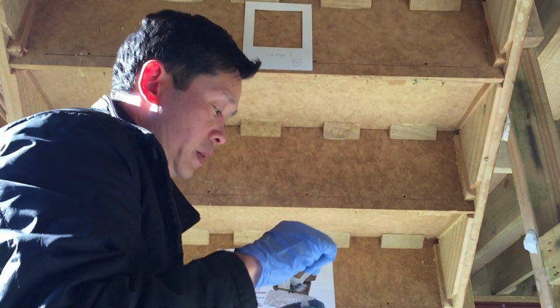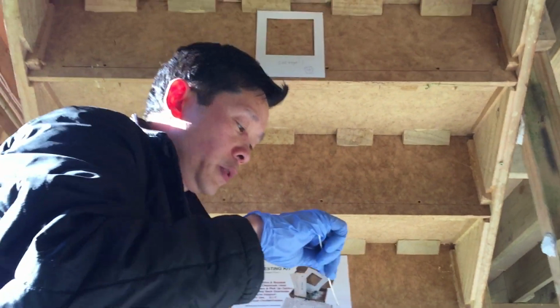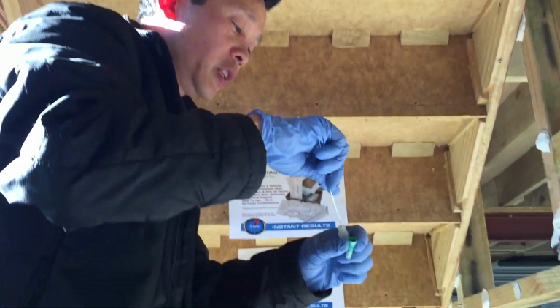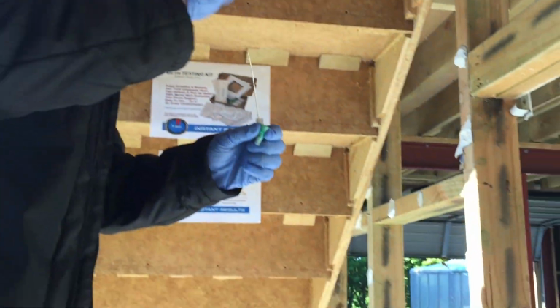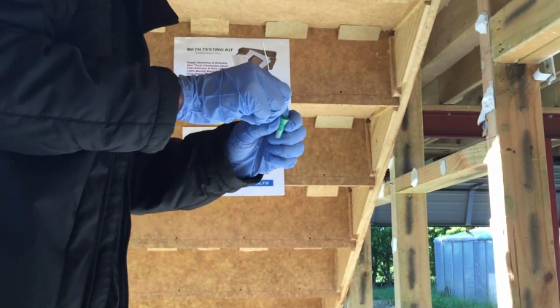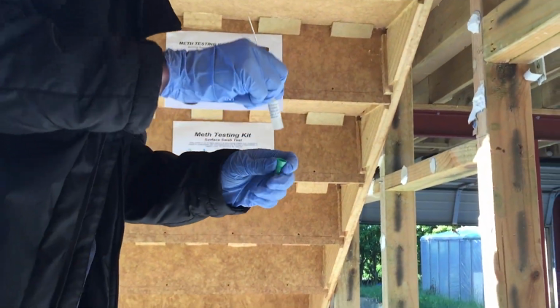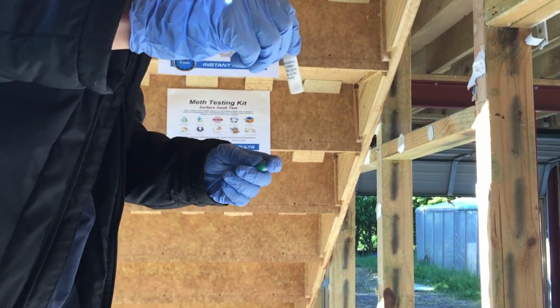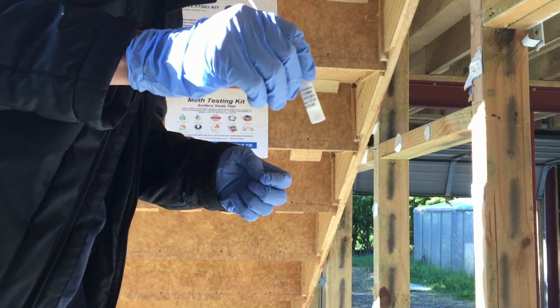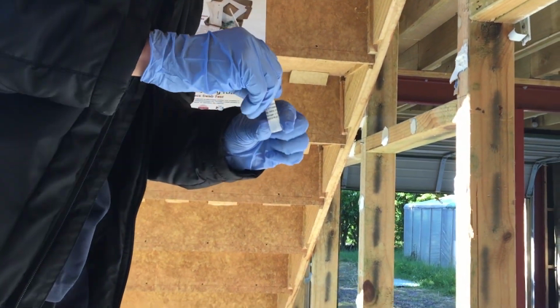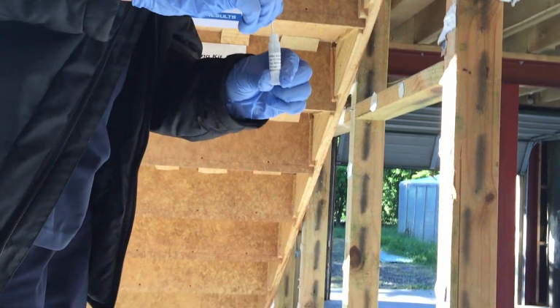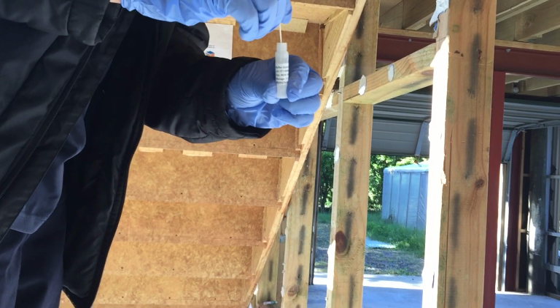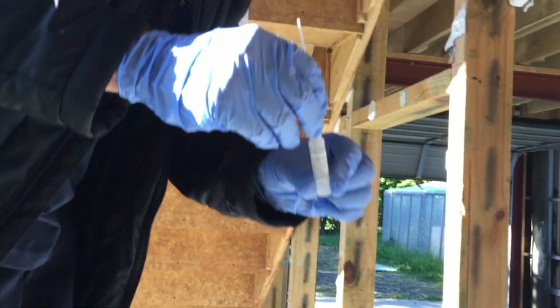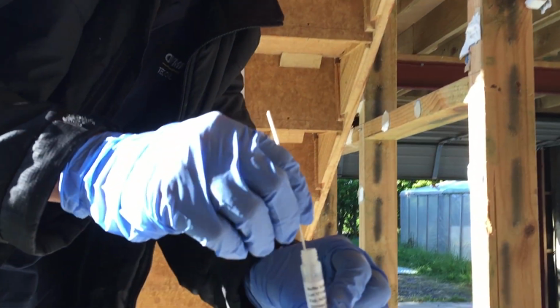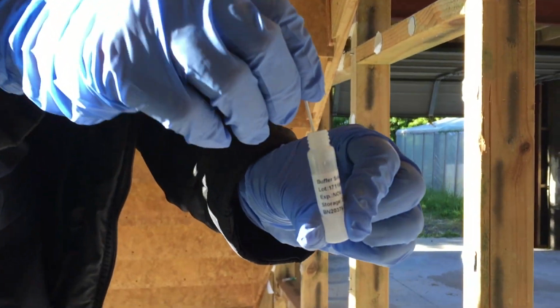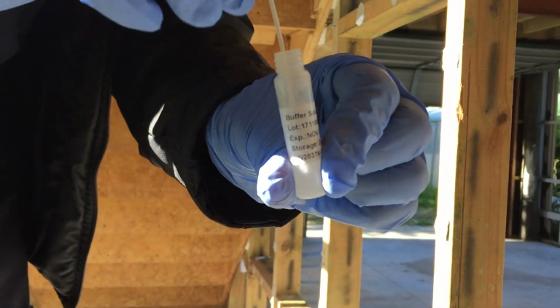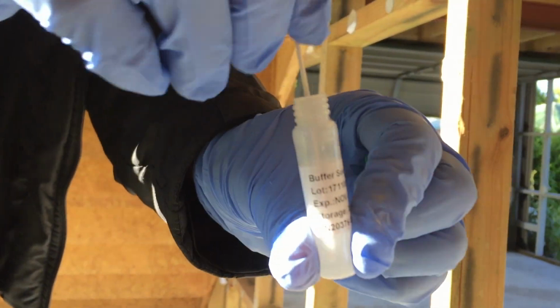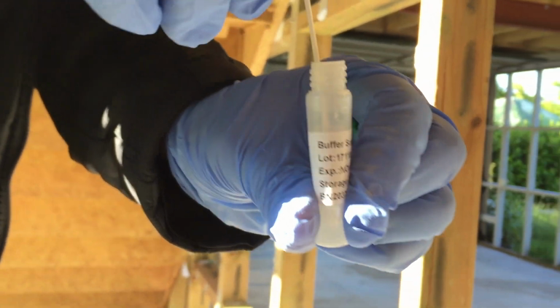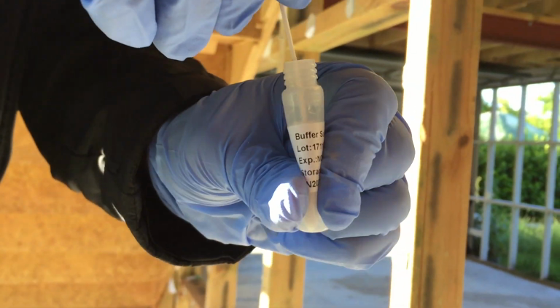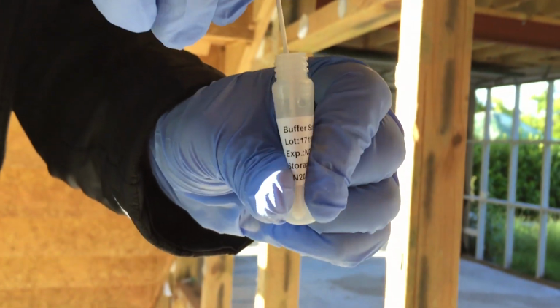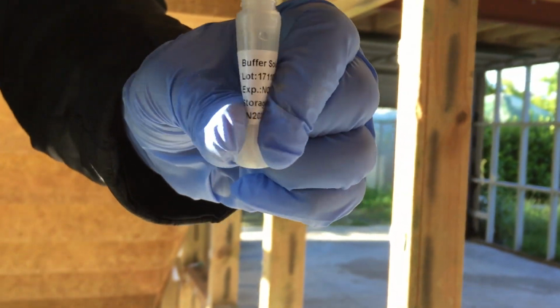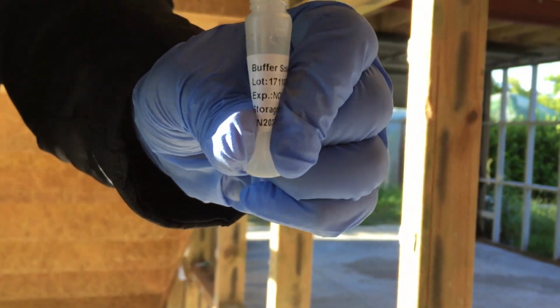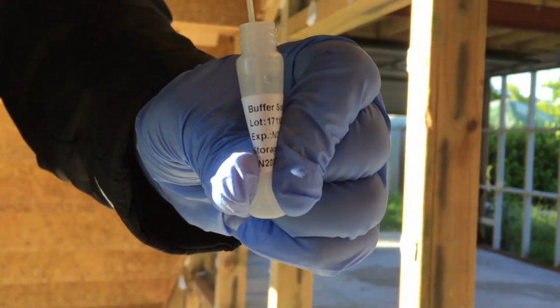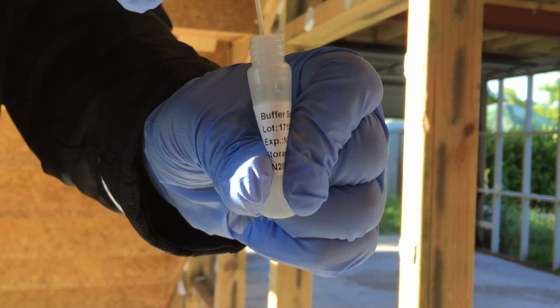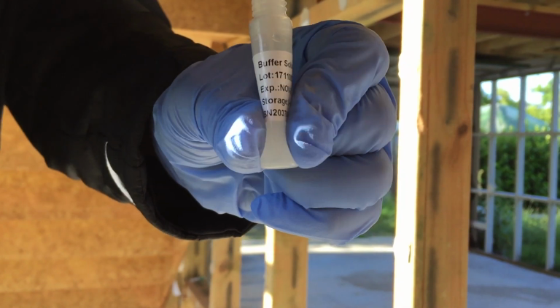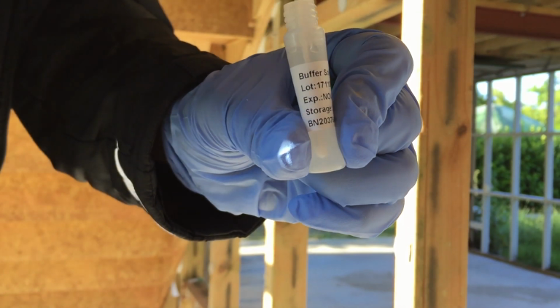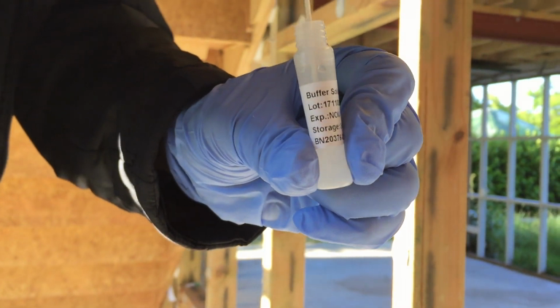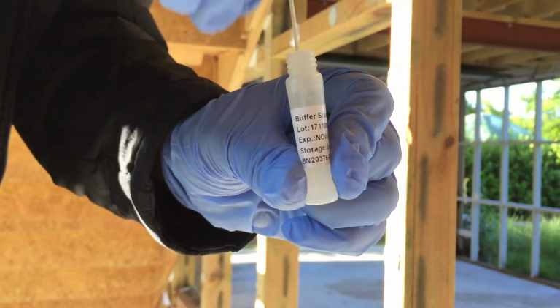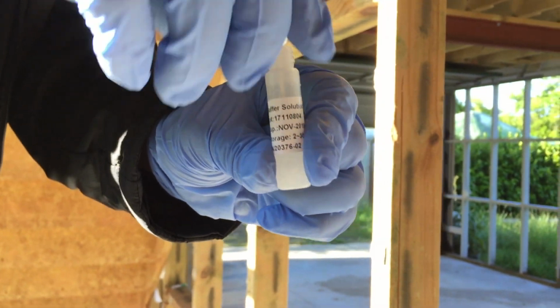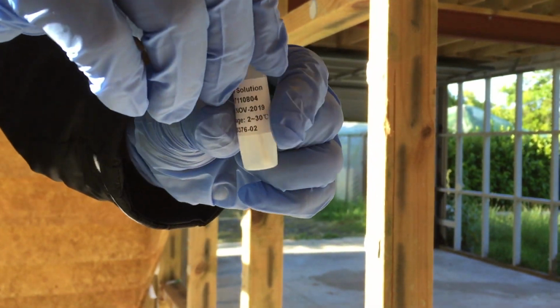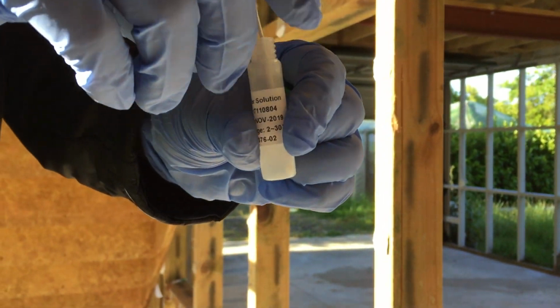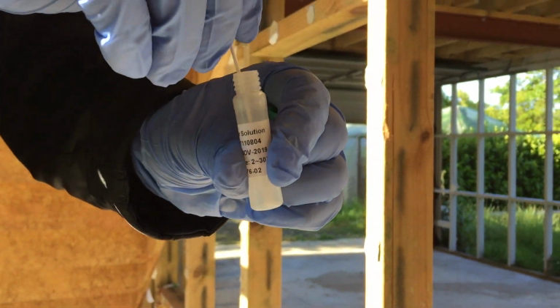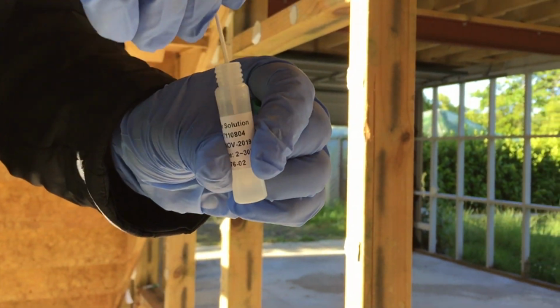We're just going to dip it back in here, and when I dip it back in I want to make sure I squeeze it and keep dipping it back there for another 20 to 30 seconds.